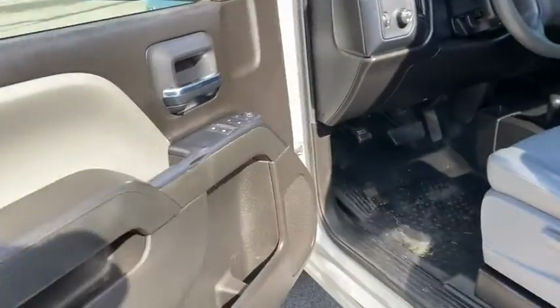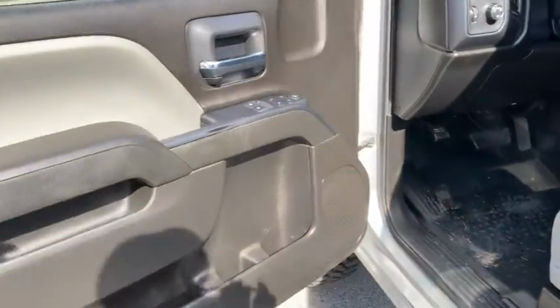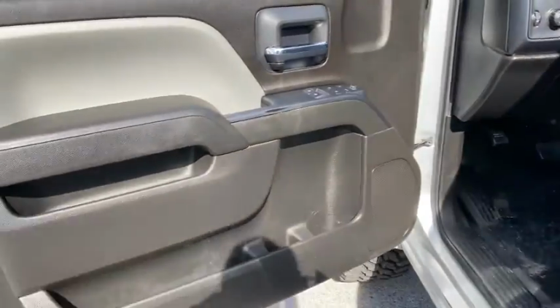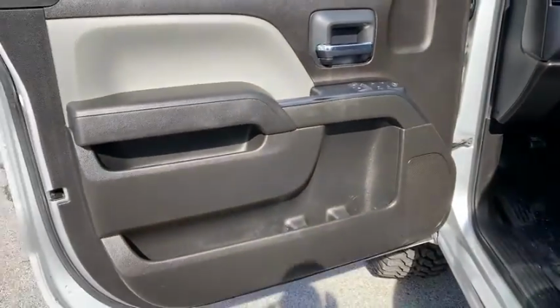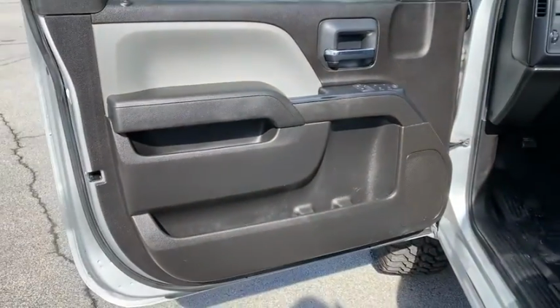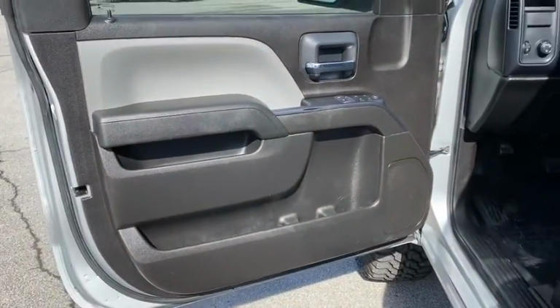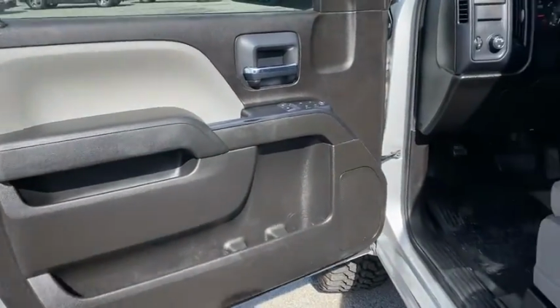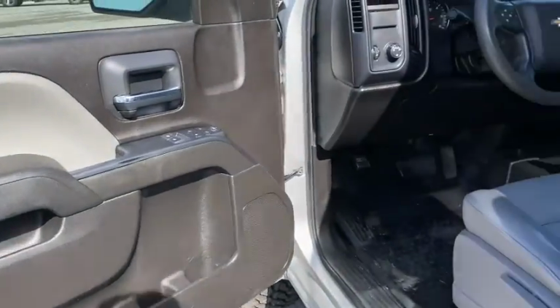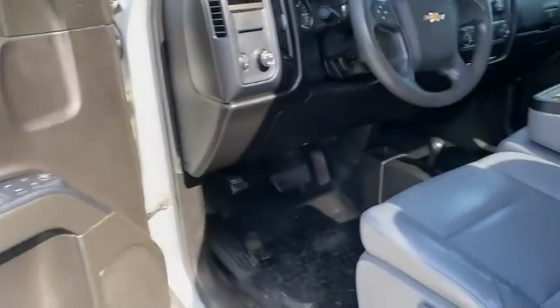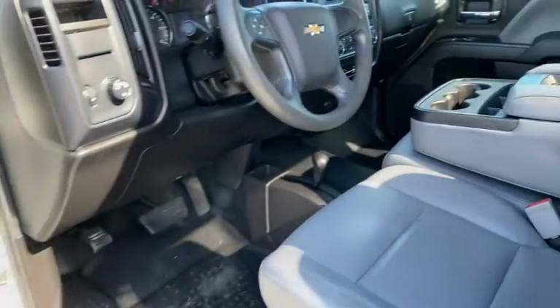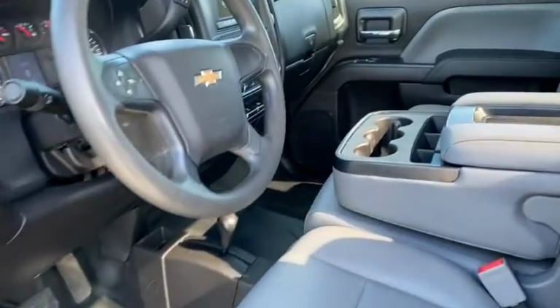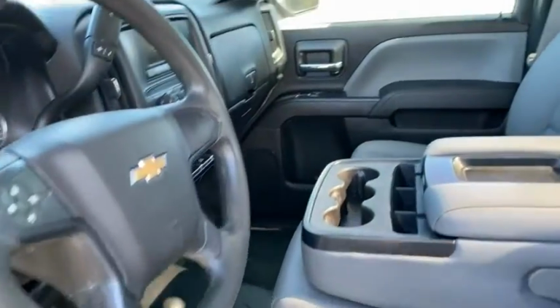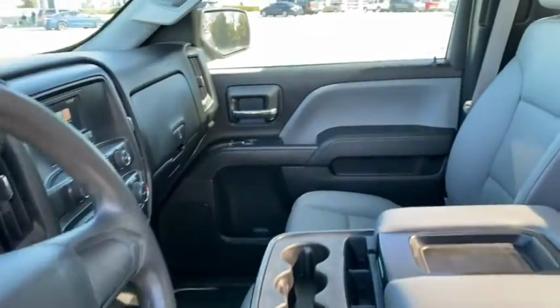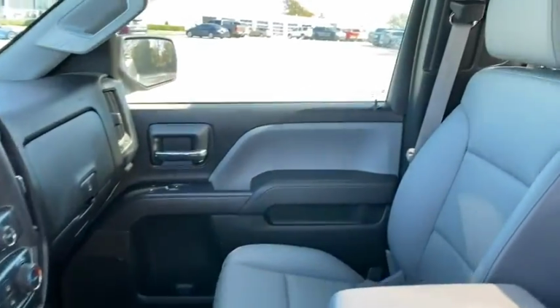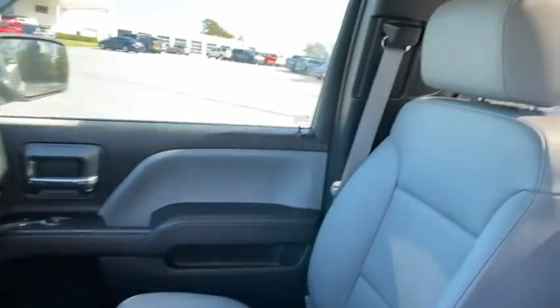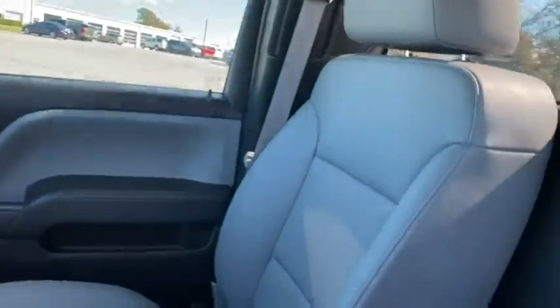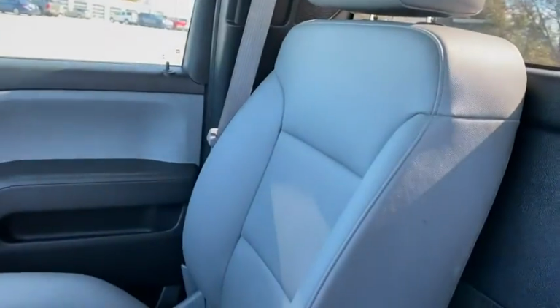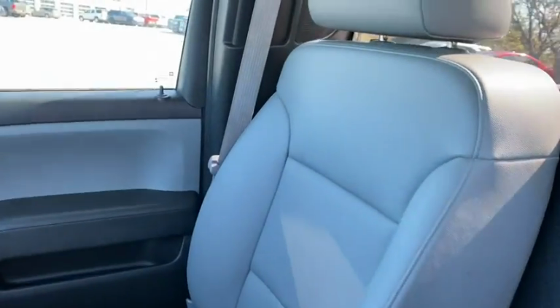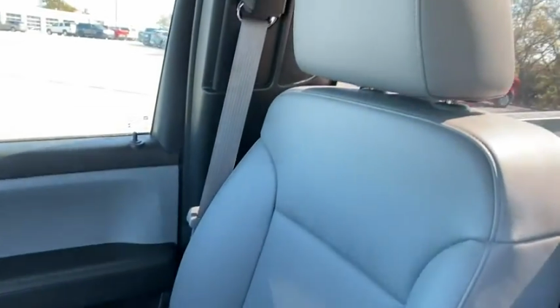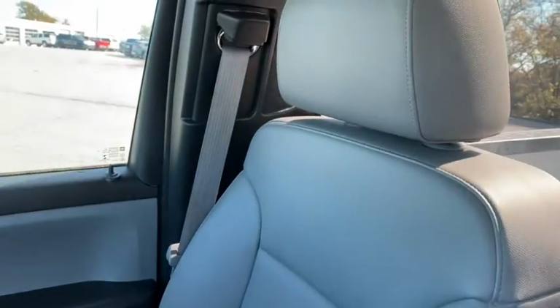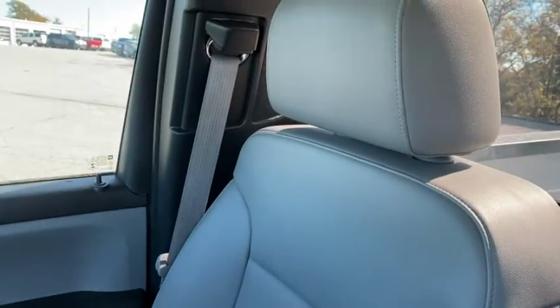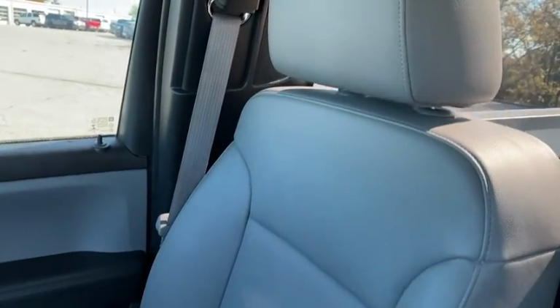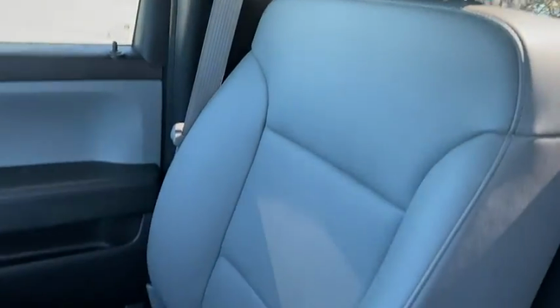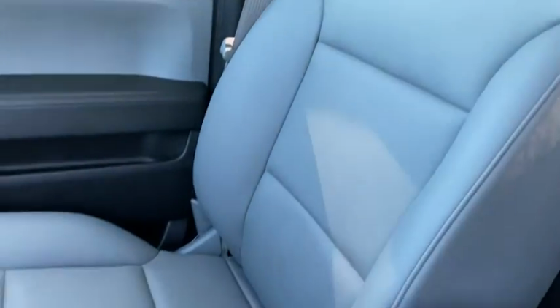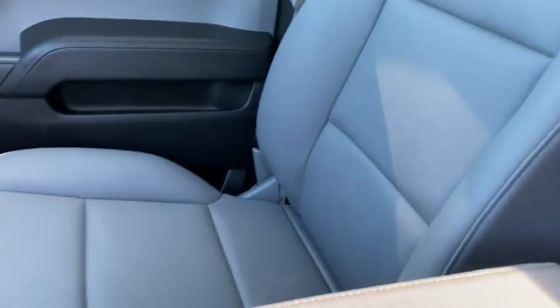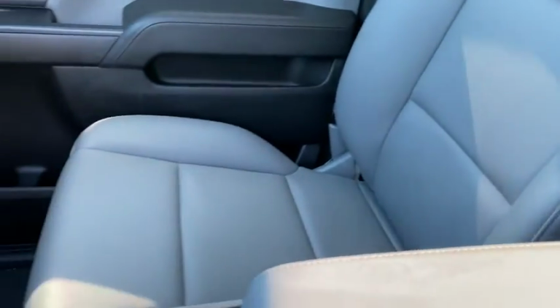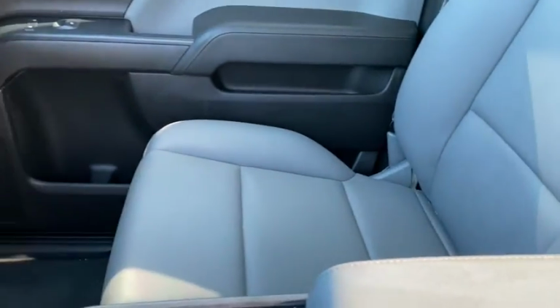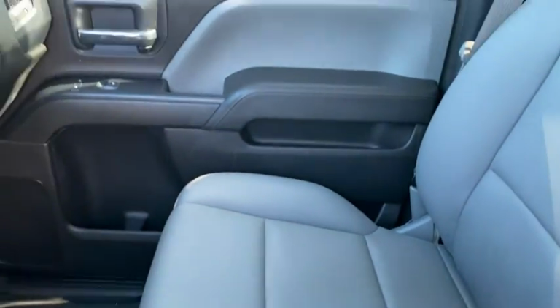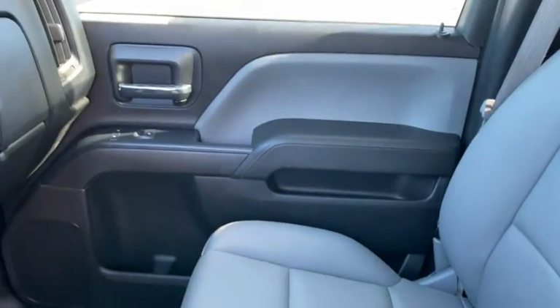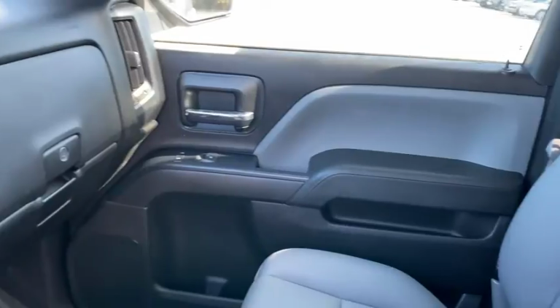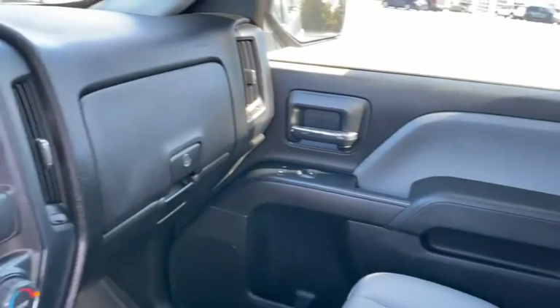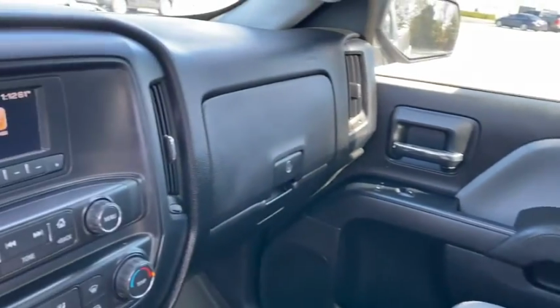Tachometer, overhead console, cloth seat trim, tilt steering wheel, front reading lamps, passenger vanity mirror, speed control, four-piece floor mat set, low tire pressure warning, radio data system.